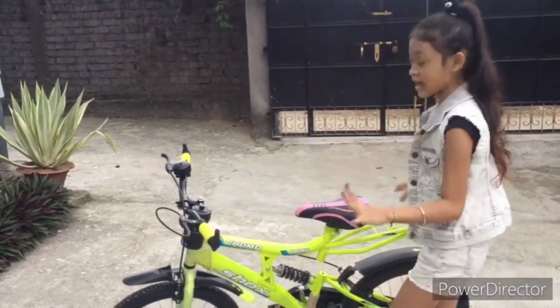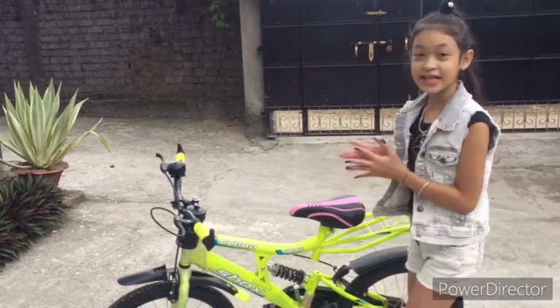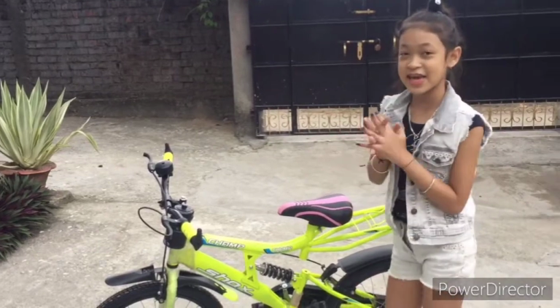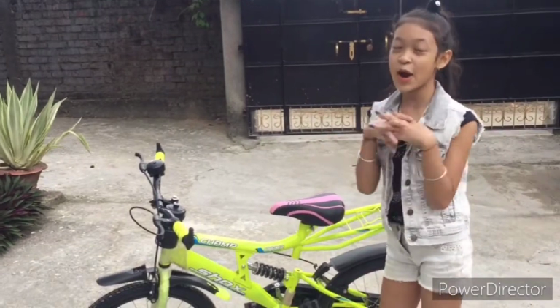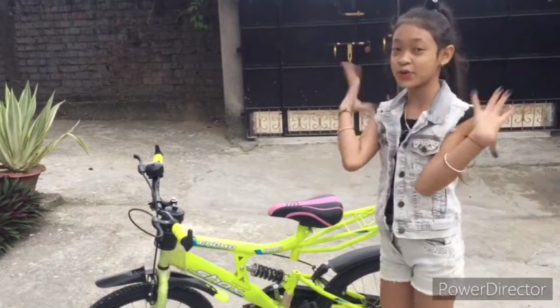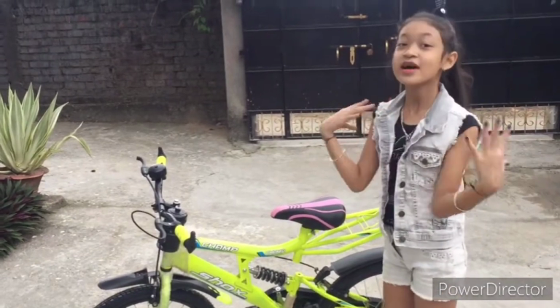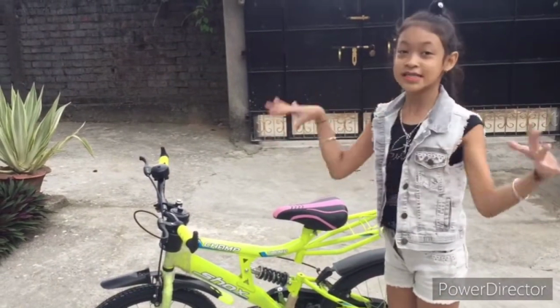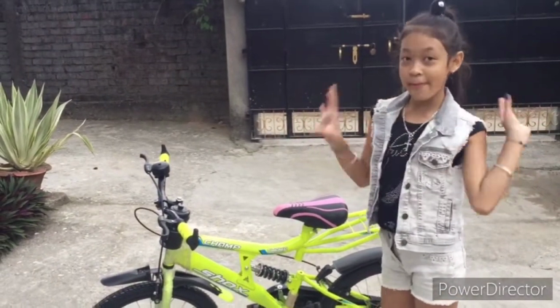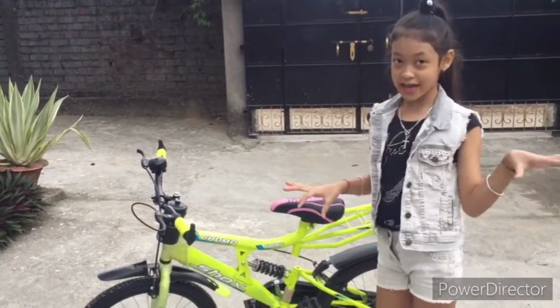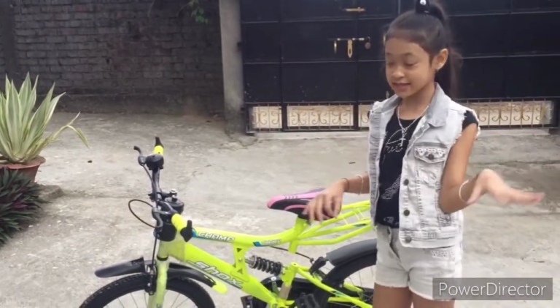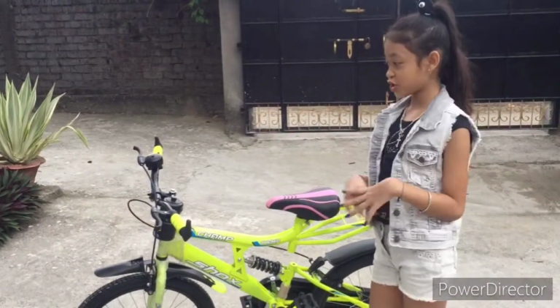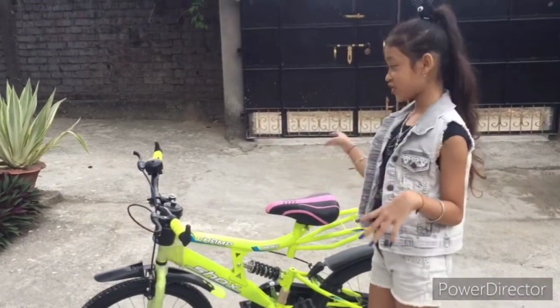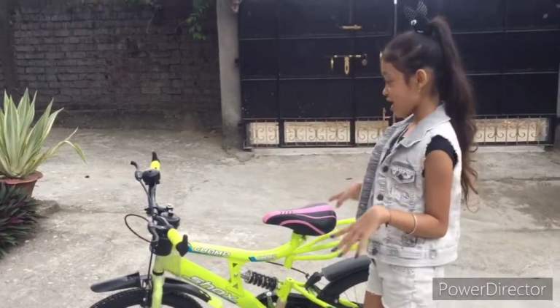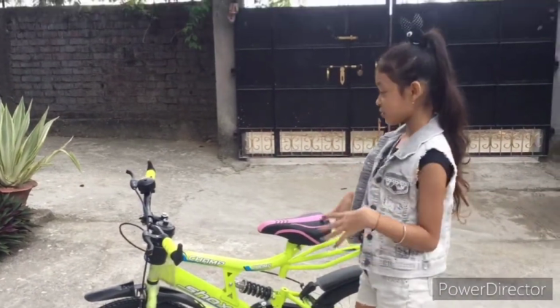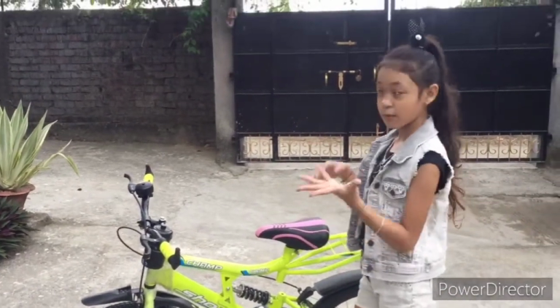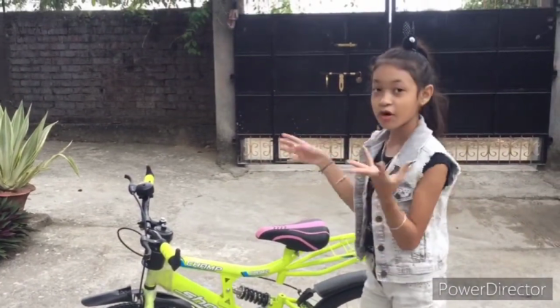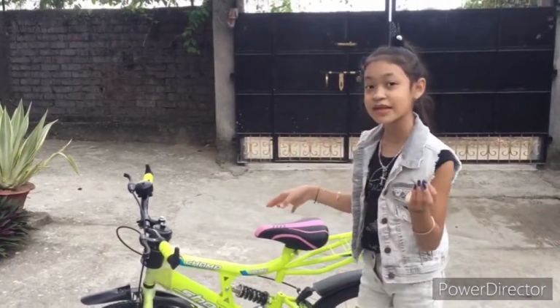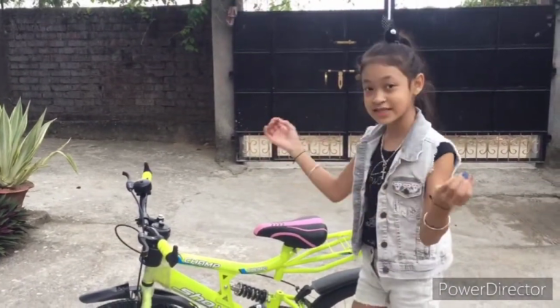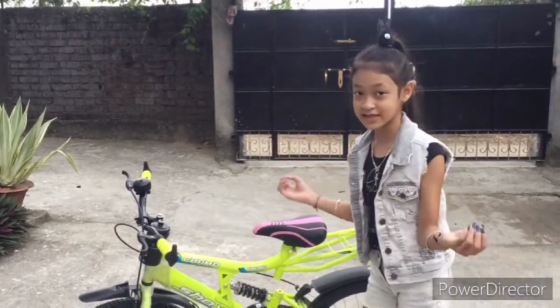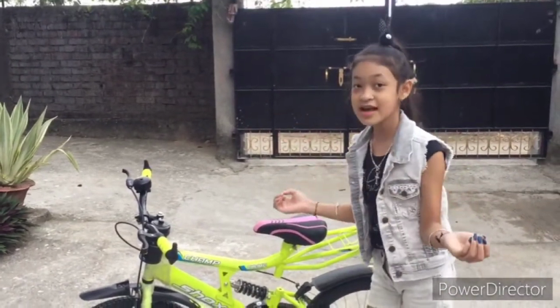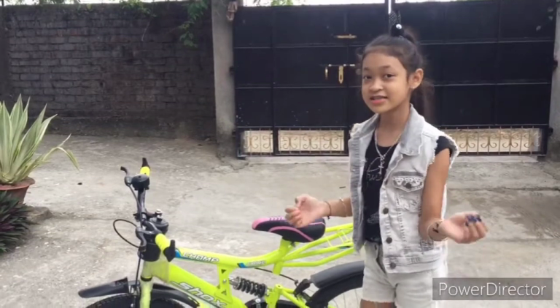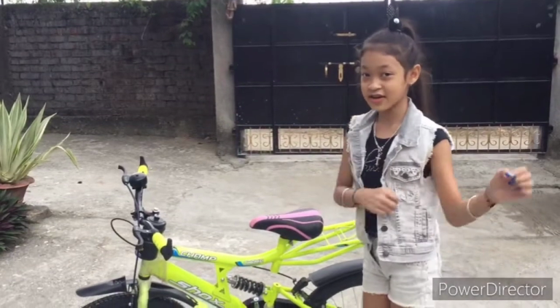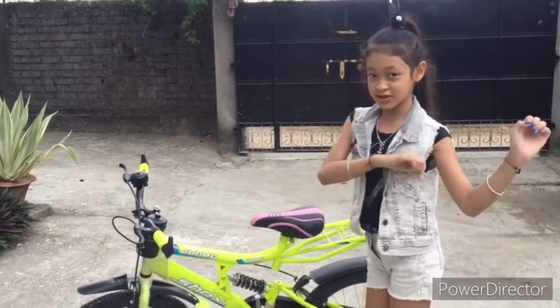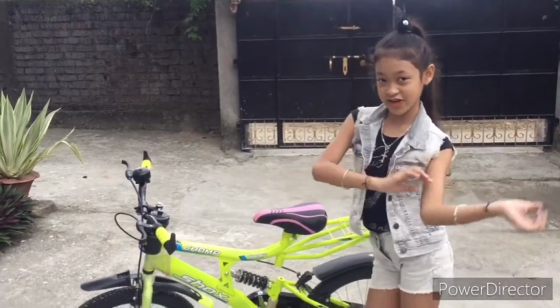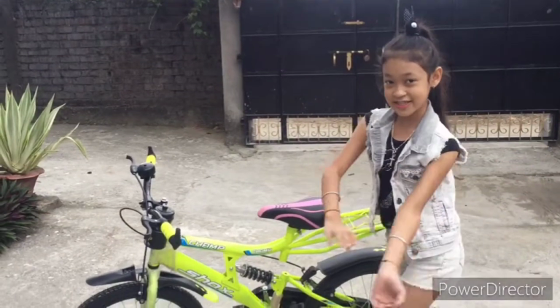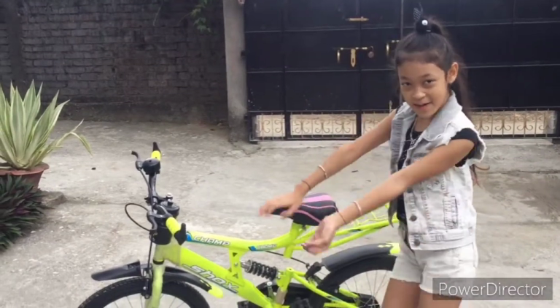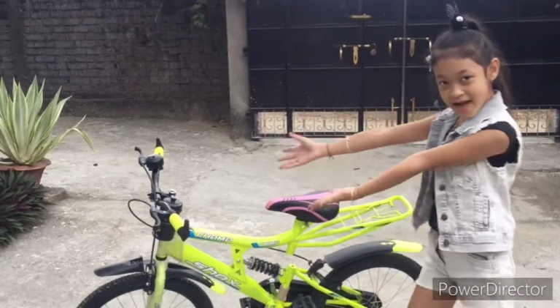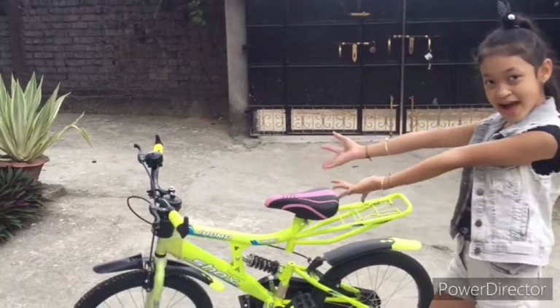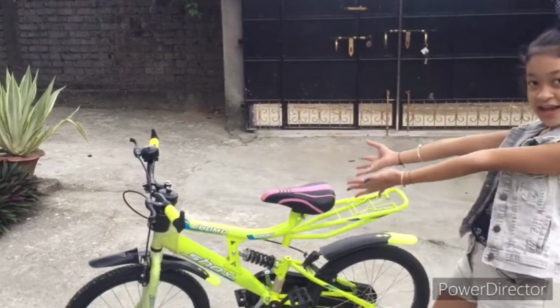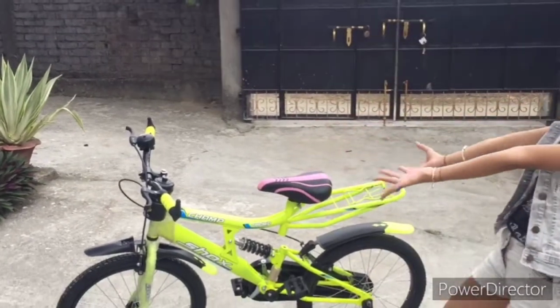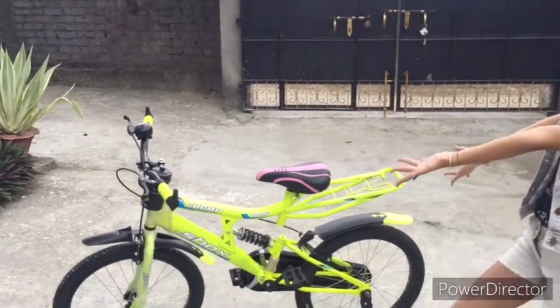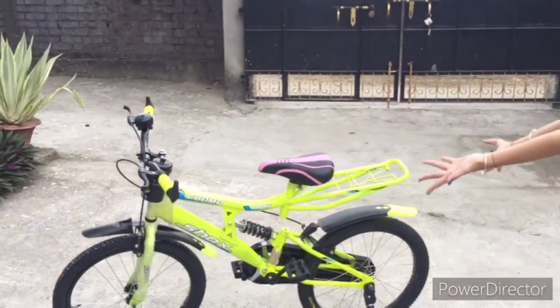Now you've seen all the cool features about the bike. Let's take some cool photos and show you guys more of the details — enjoy the photoshoot!